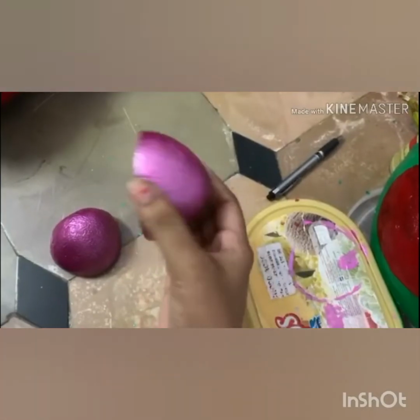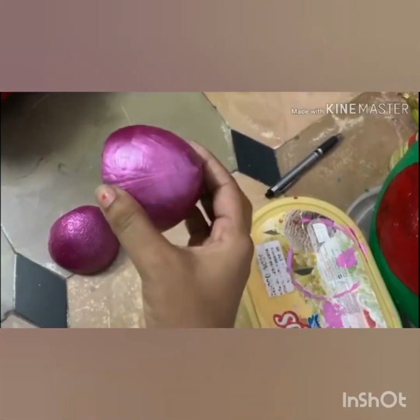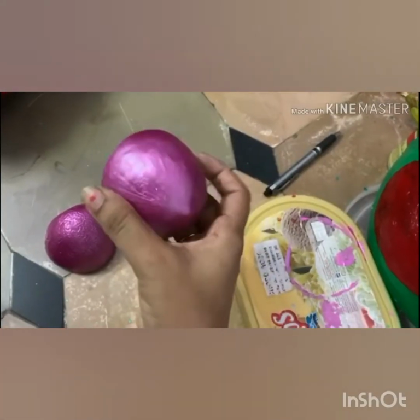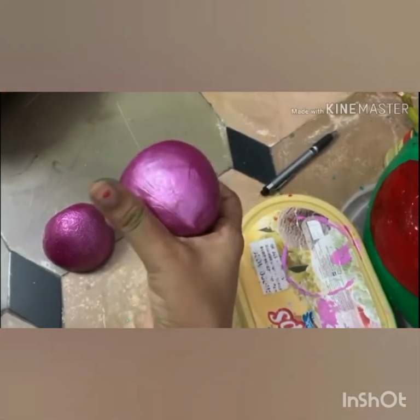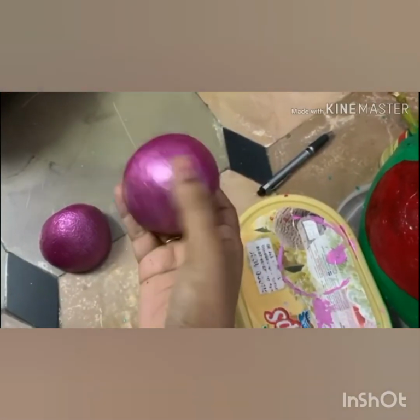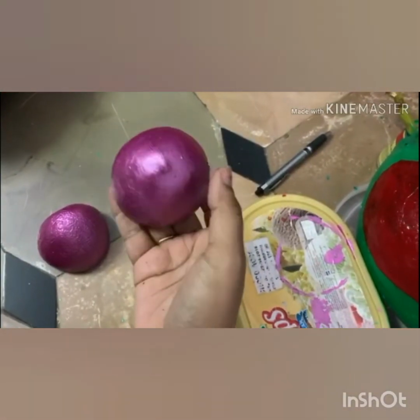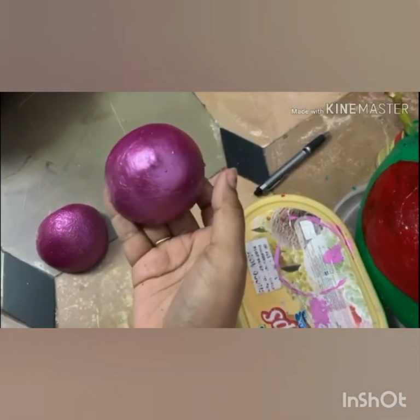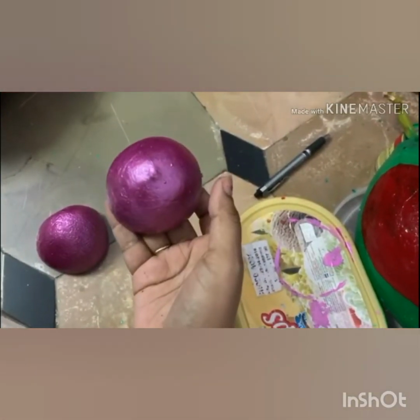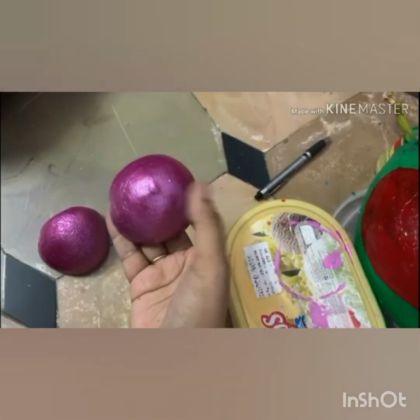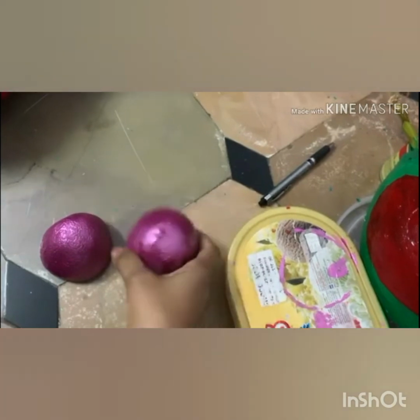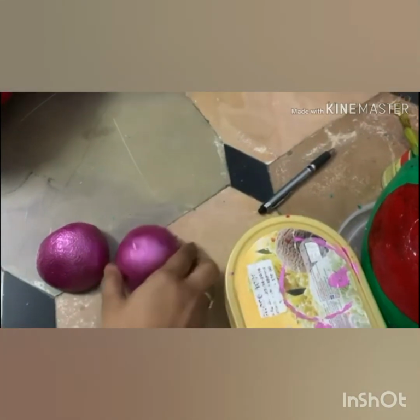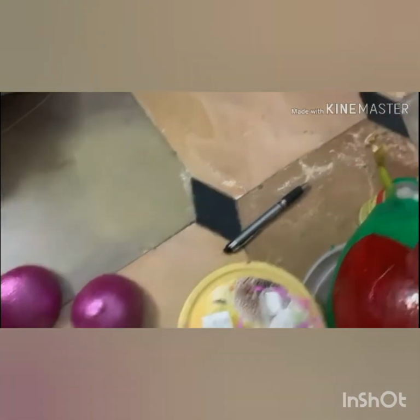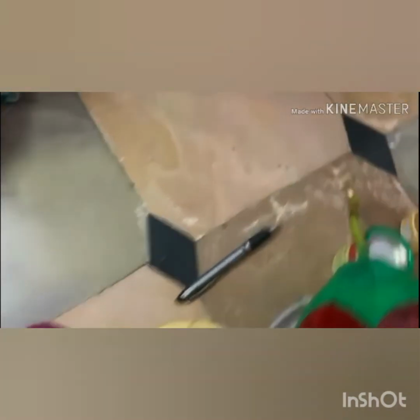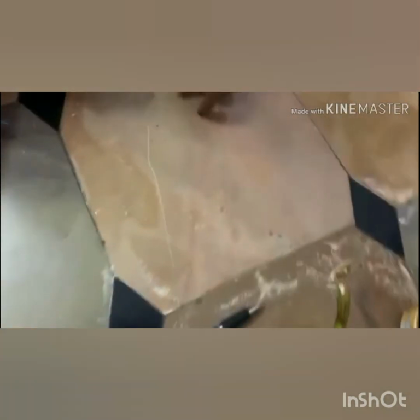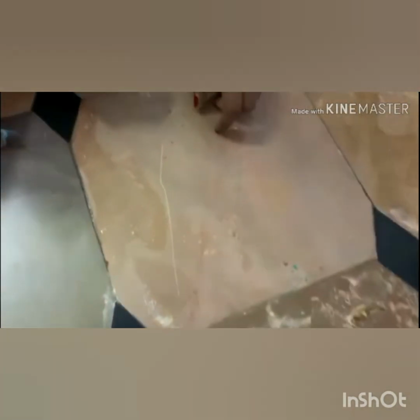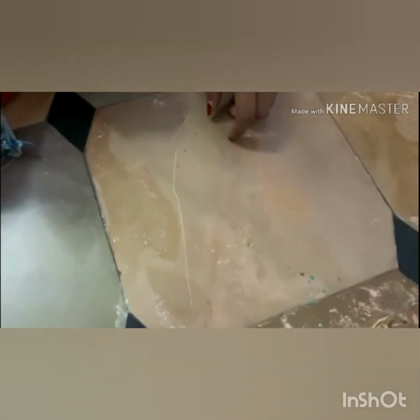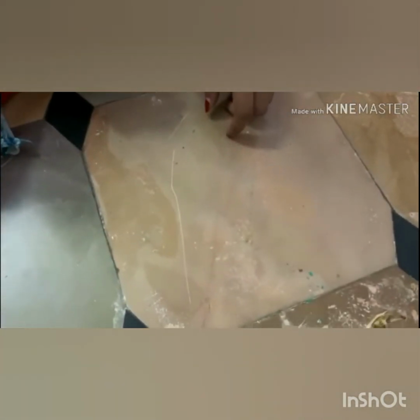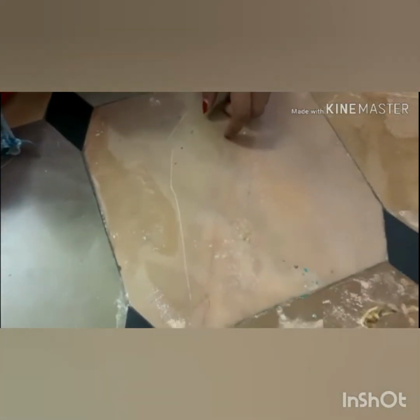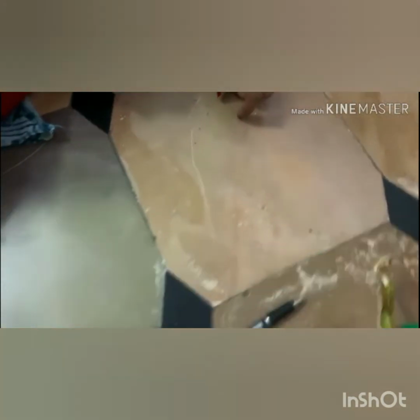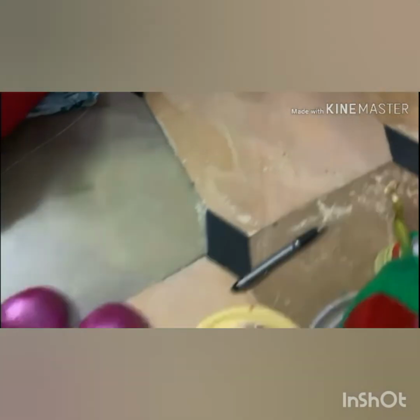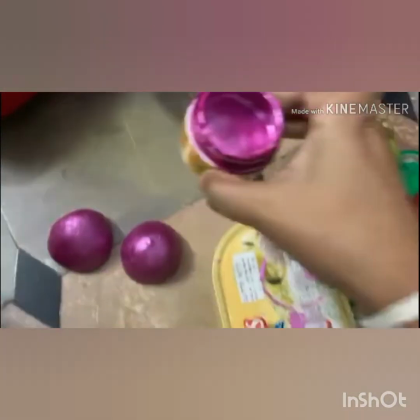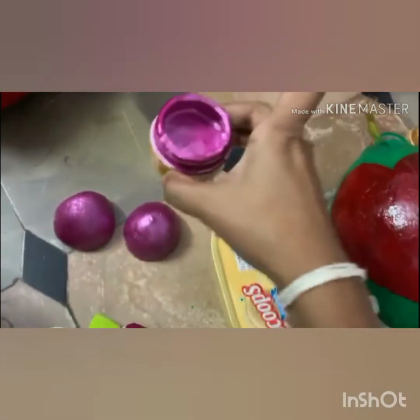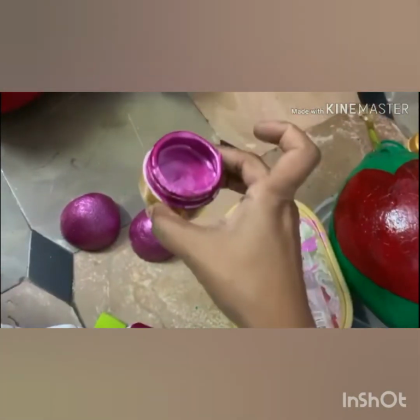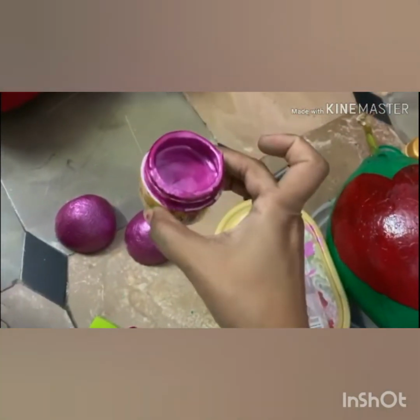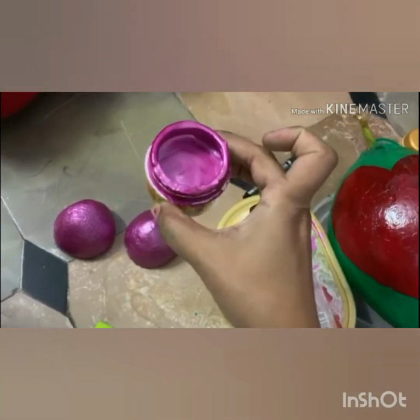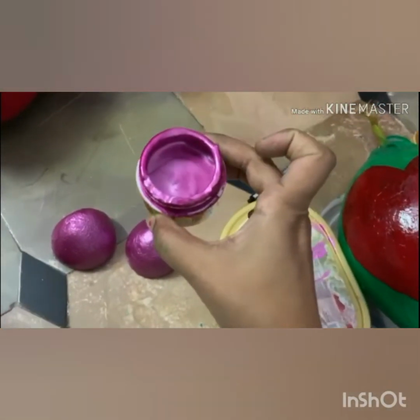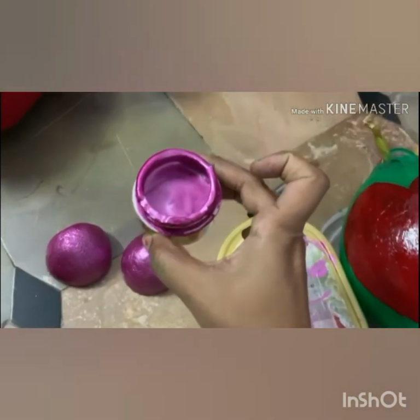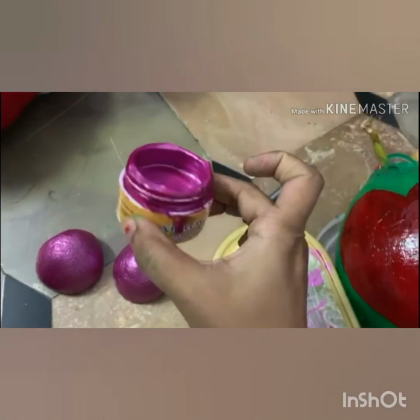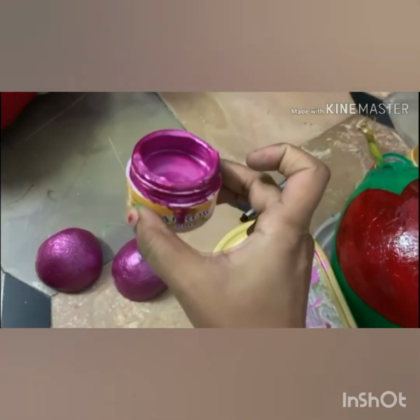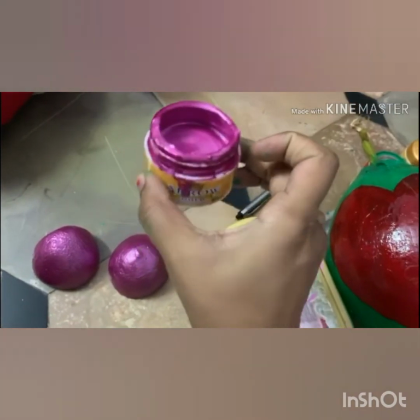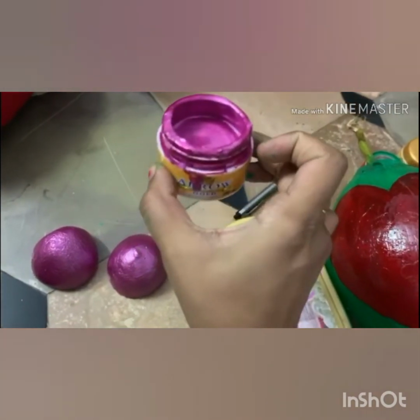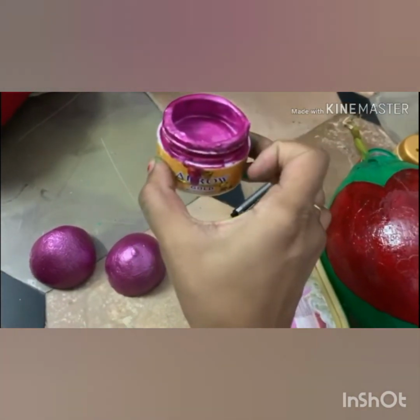I am going to make them the same size as a cute mouse, arrange them the same size, and make them the same size and round shape. I am going to make this metallic color.